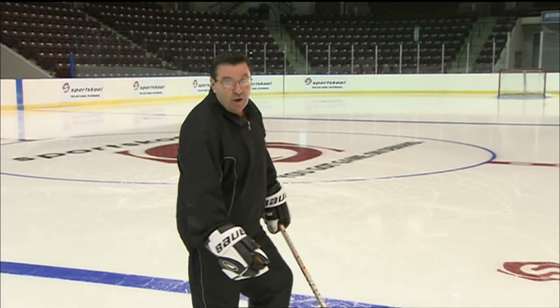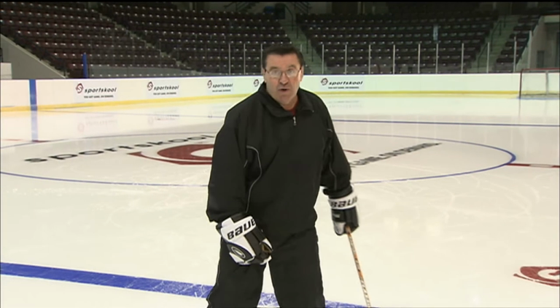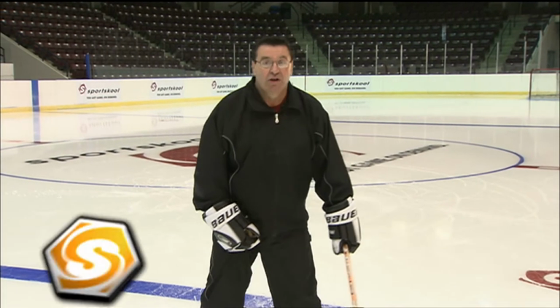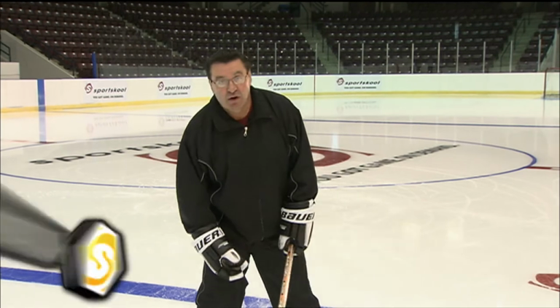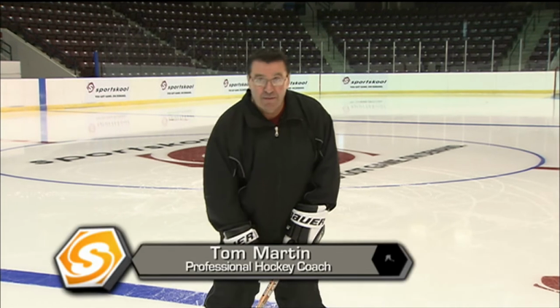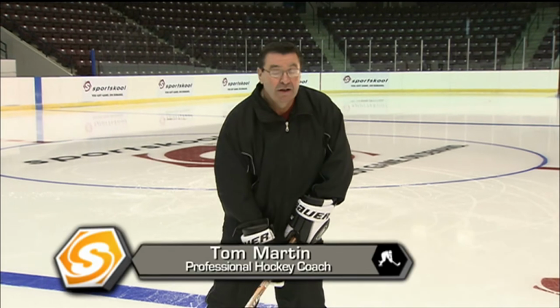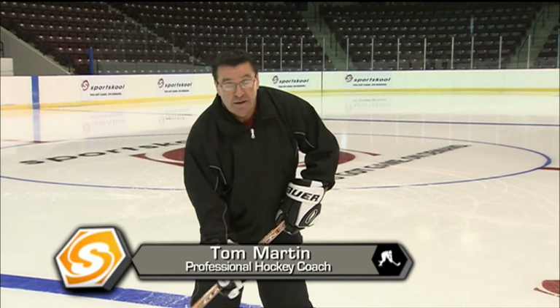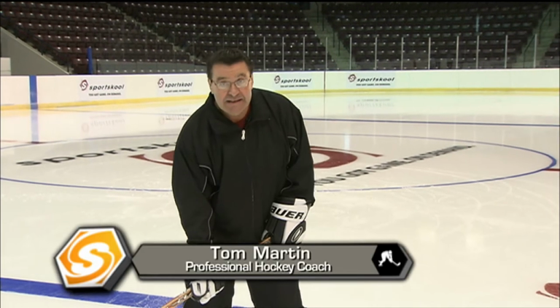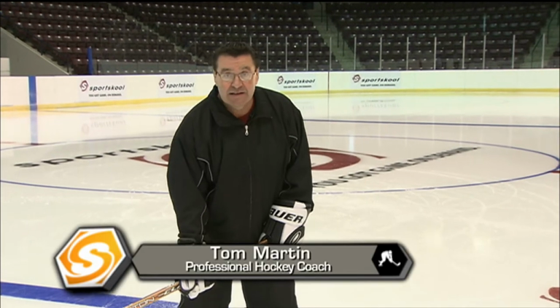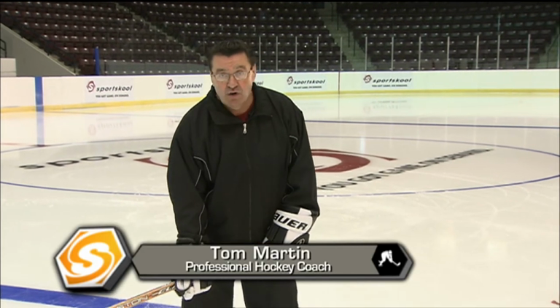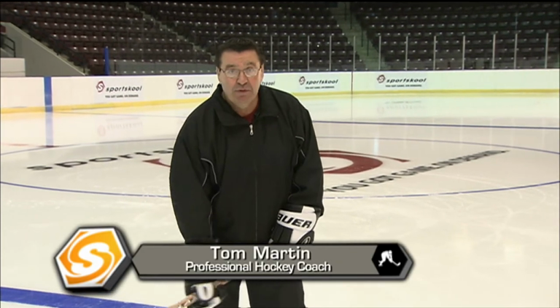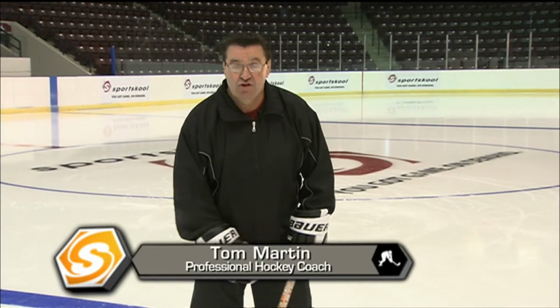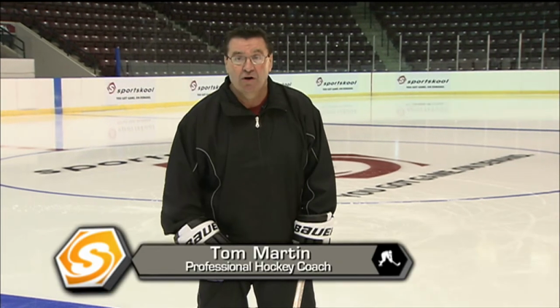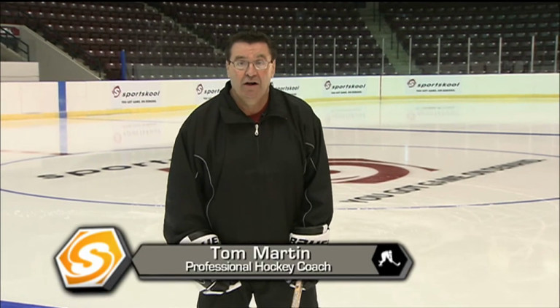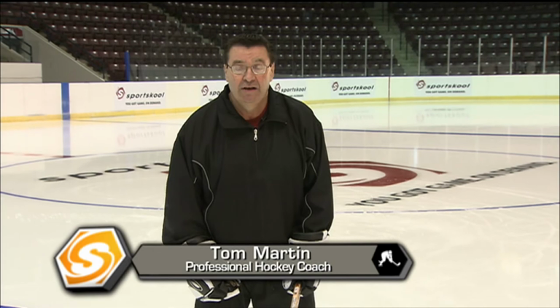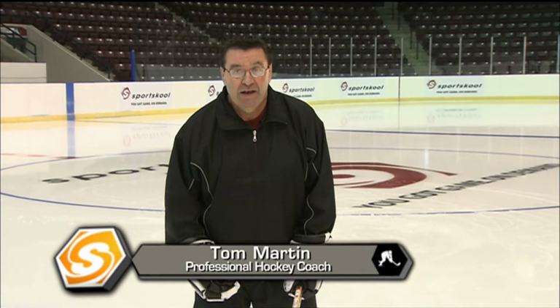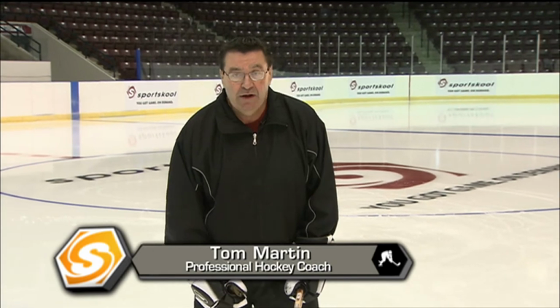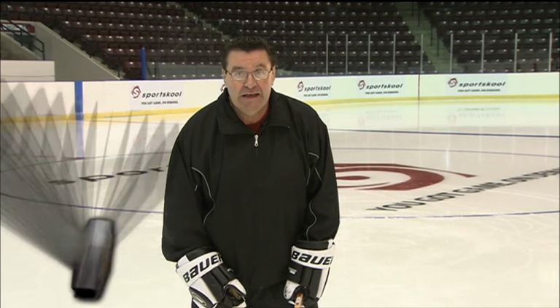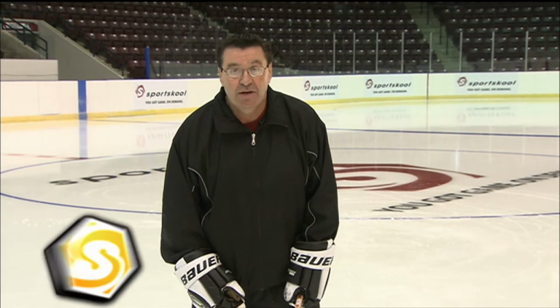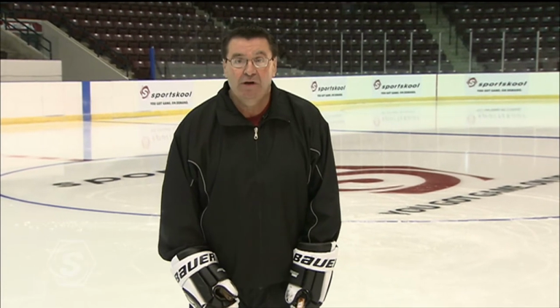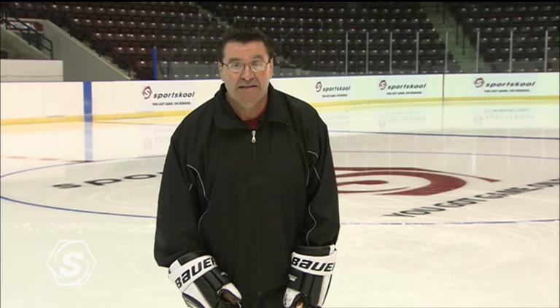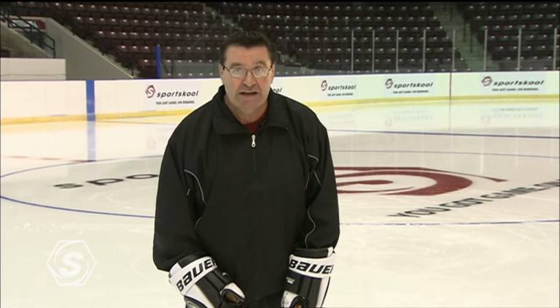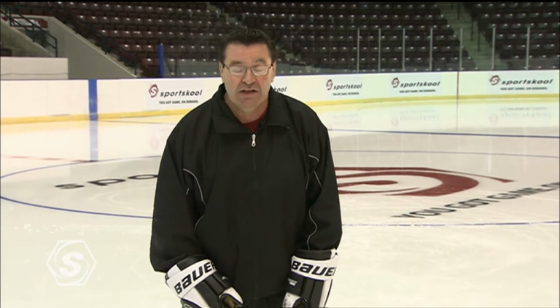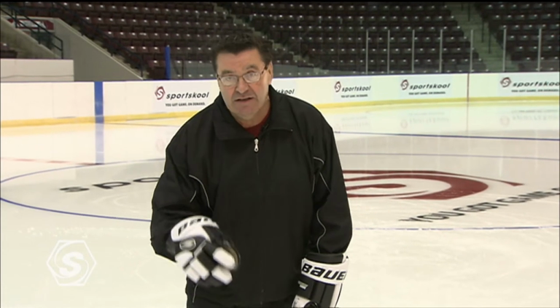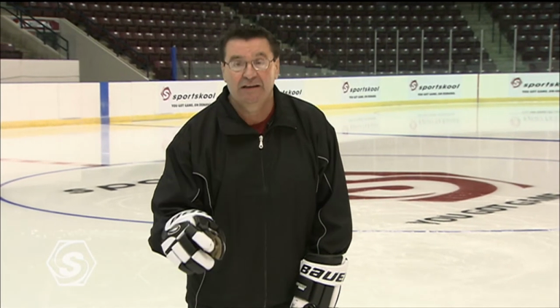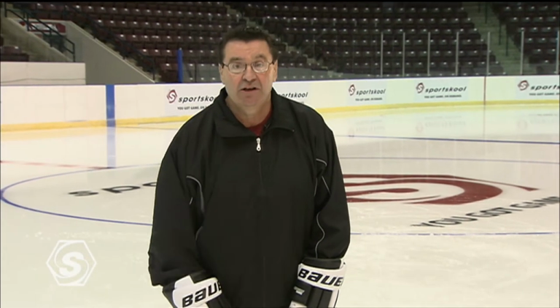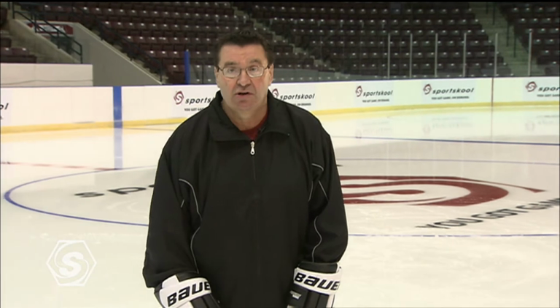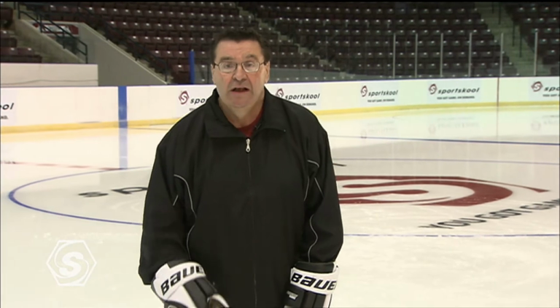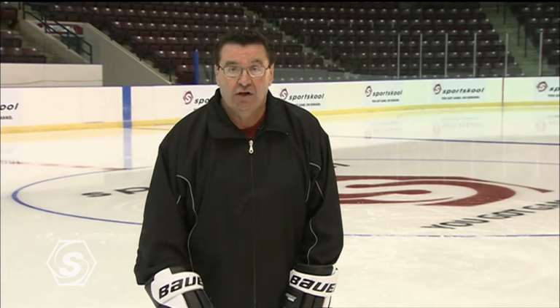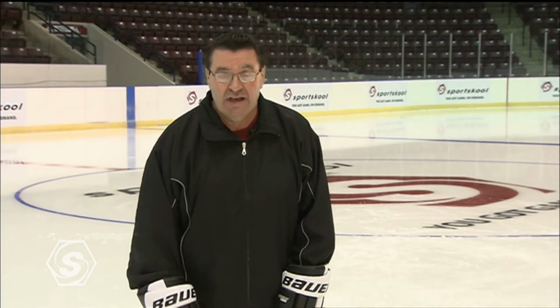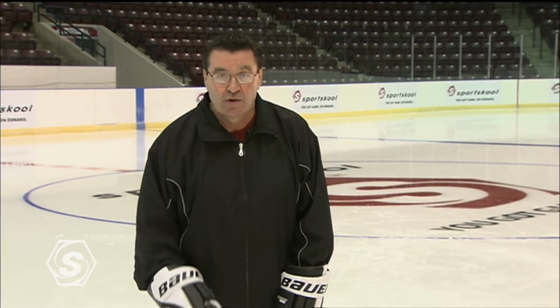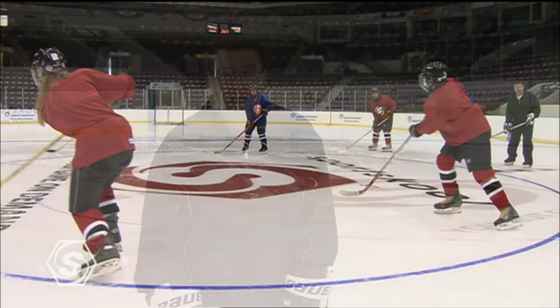Welcome to Sports School. I'm Coach Tom Martin. Passing is a skill that most young players do not work on hard enough. Nothing better in a game when you see a breakaway pass, you break out into the clear and you see the guy go in and score a goal, and all the coaches say great pass.